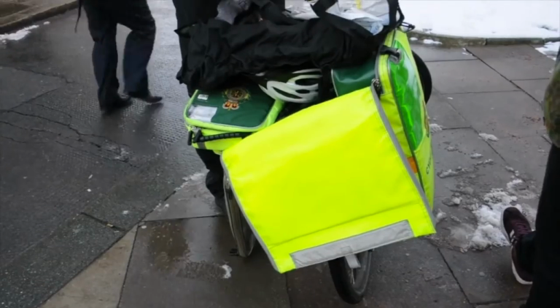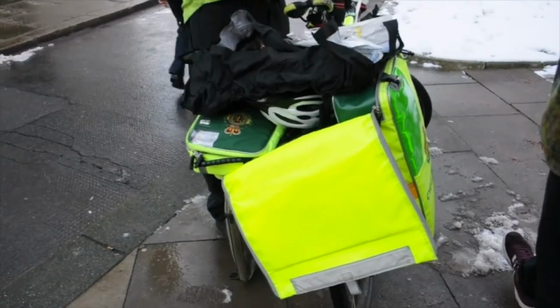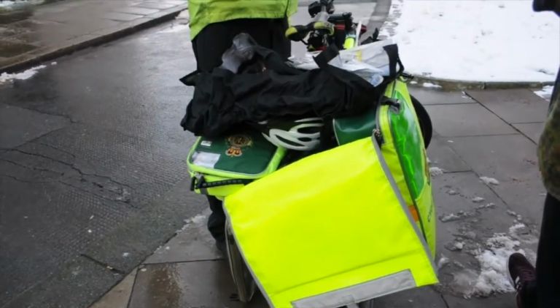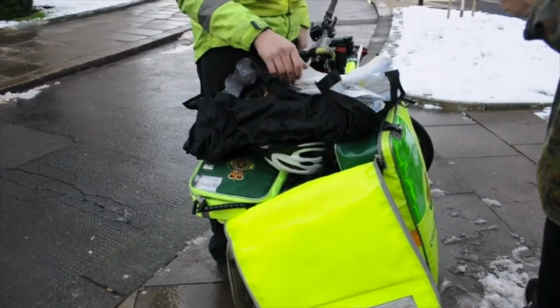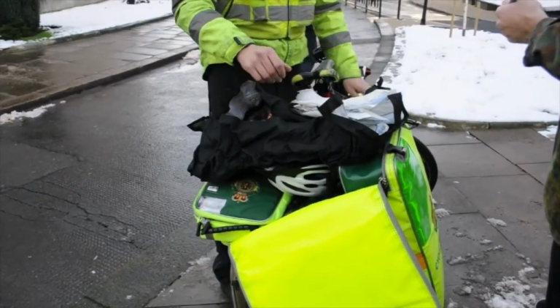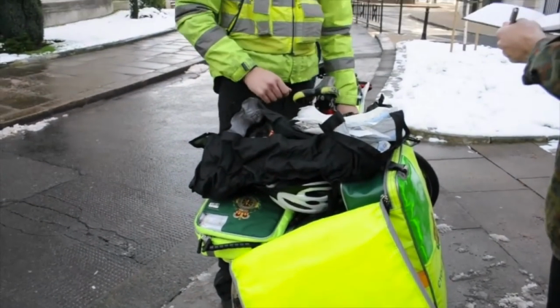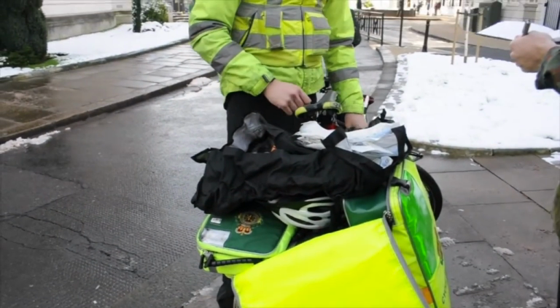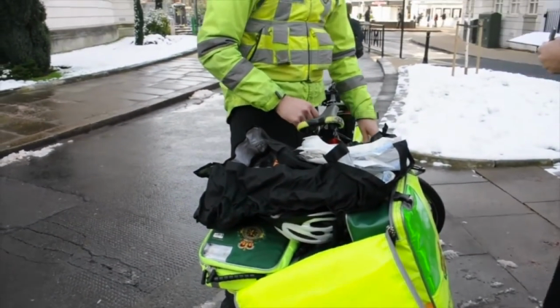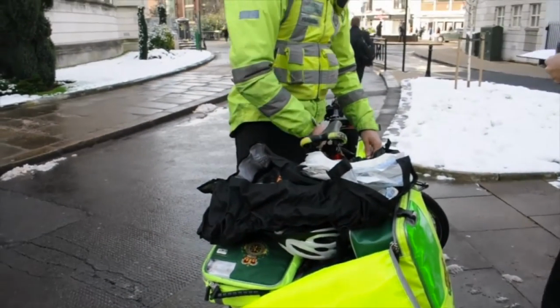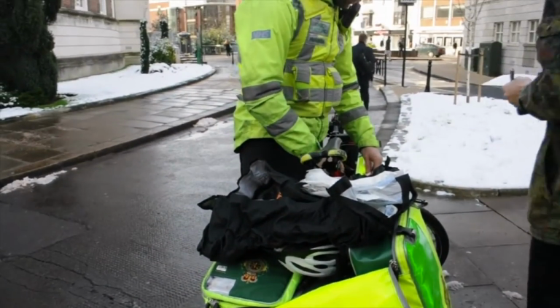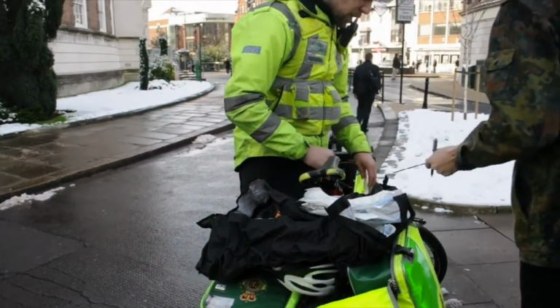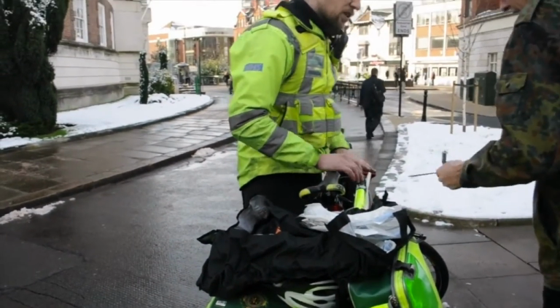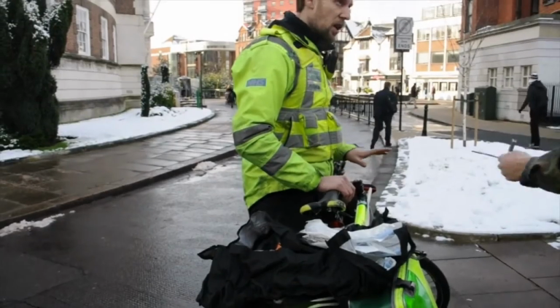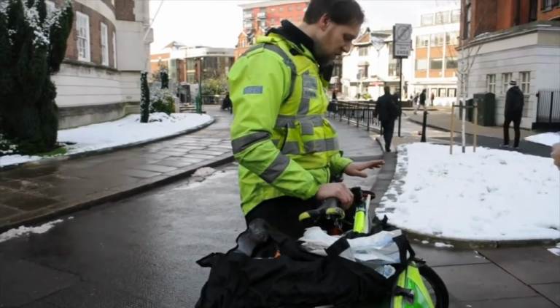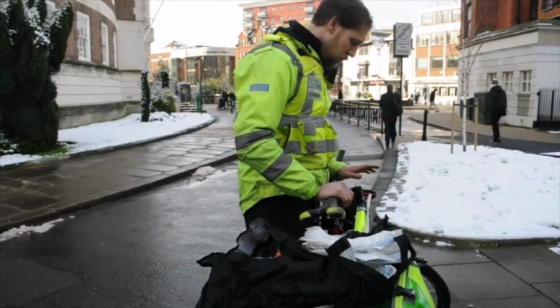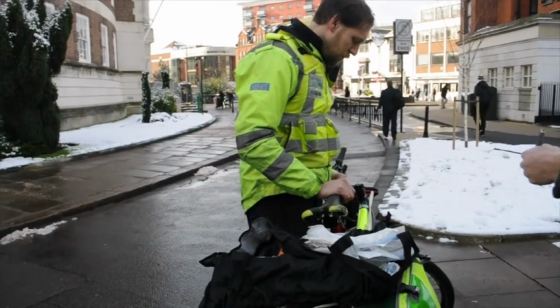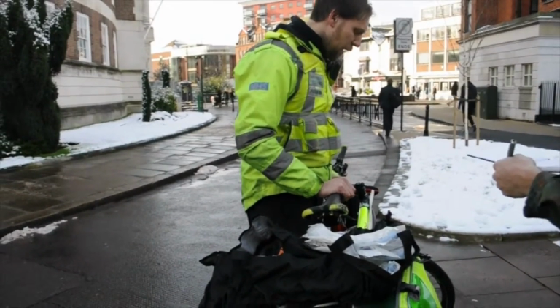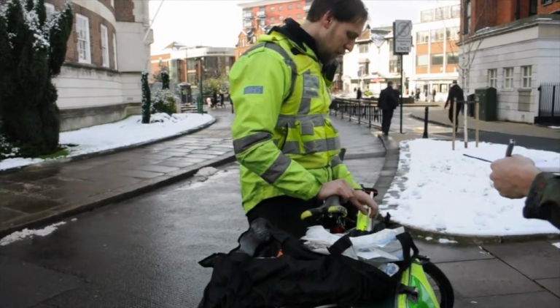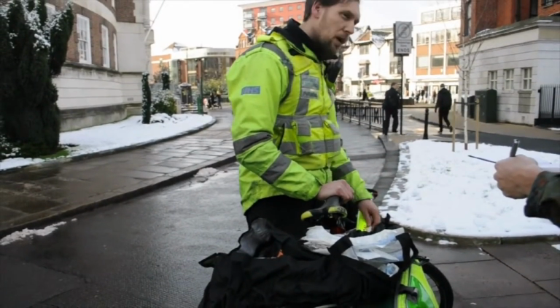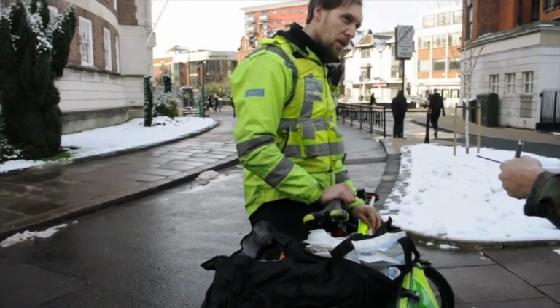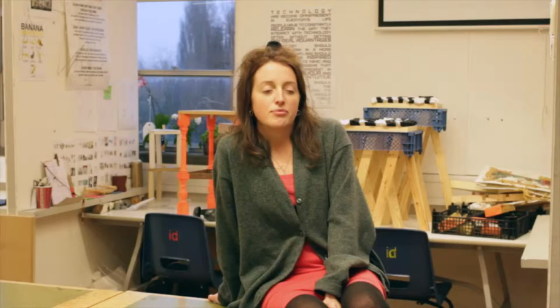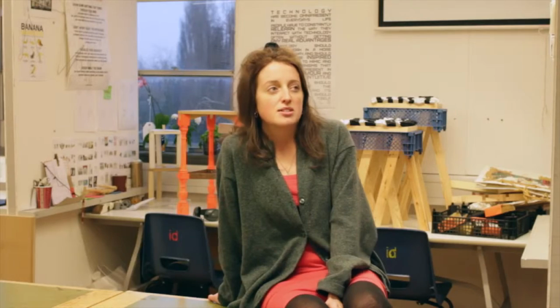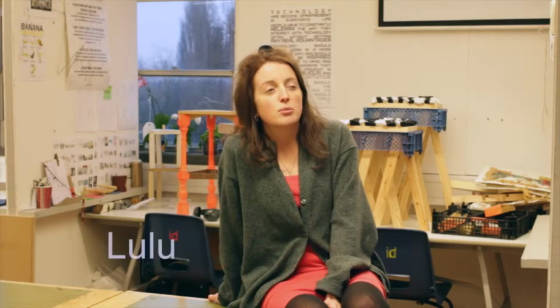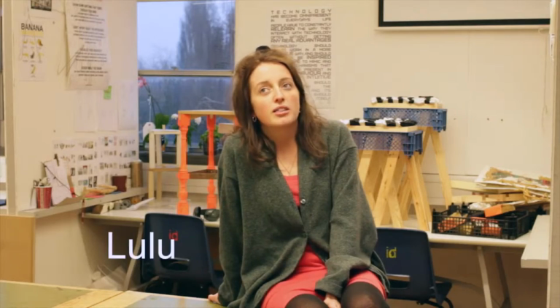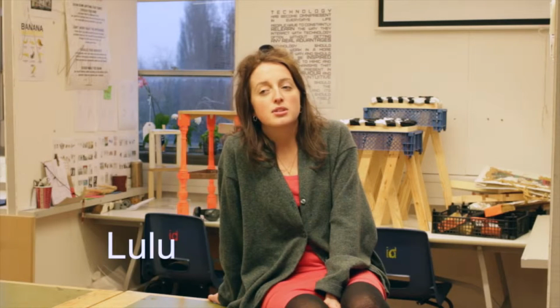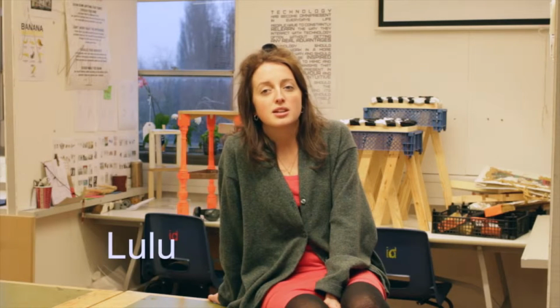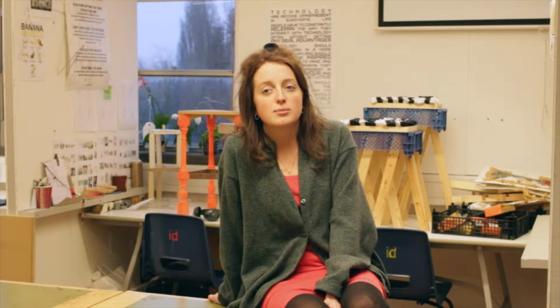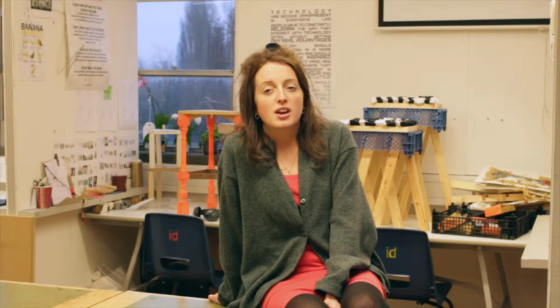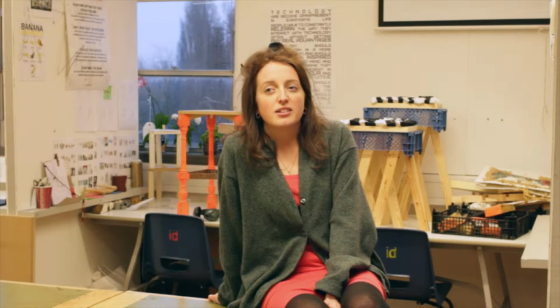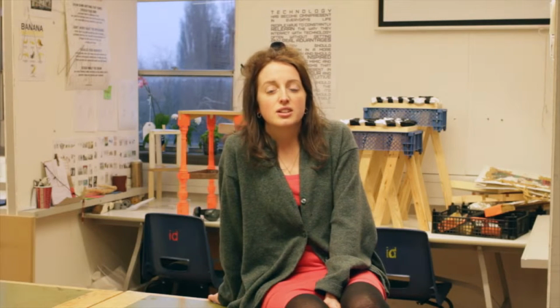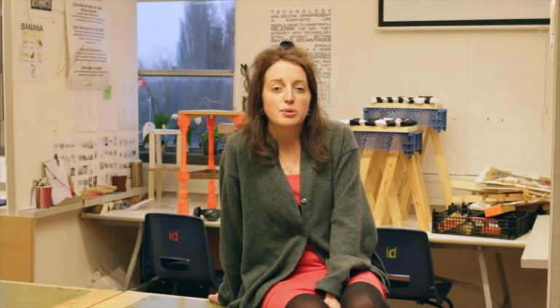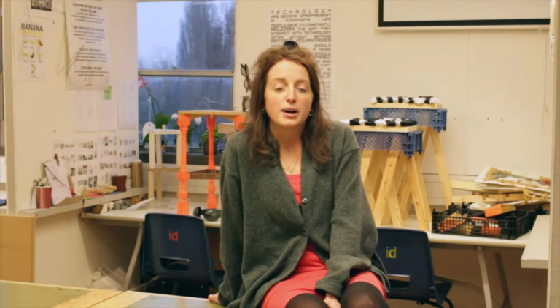When we met up with Ben, we wanted to discuss any problems he has with his bike or on a daily basis with equipment. This equipment can weigh anything up to 30 kilograms and it needs to be pretty compact.